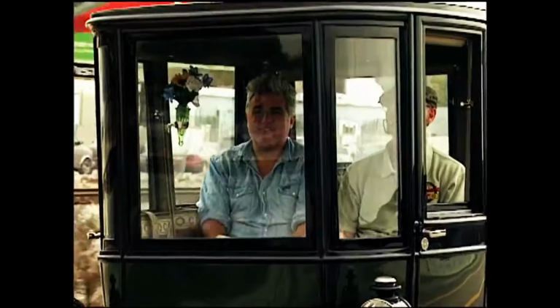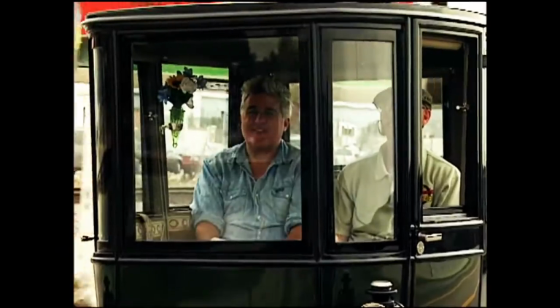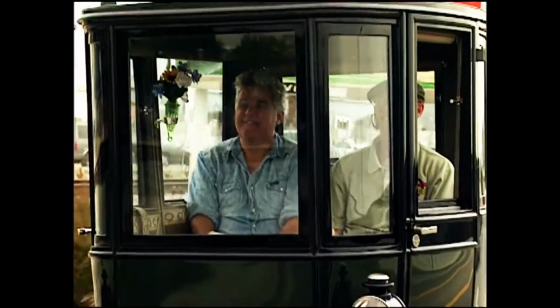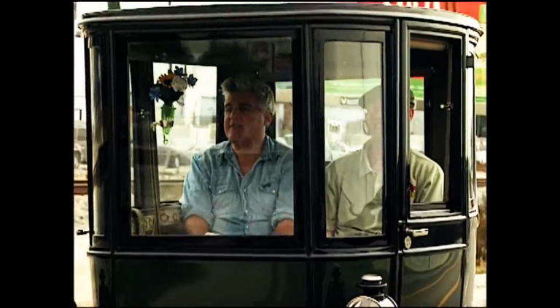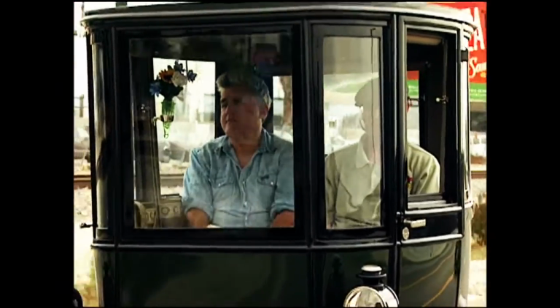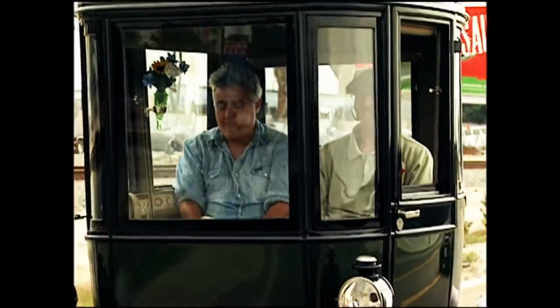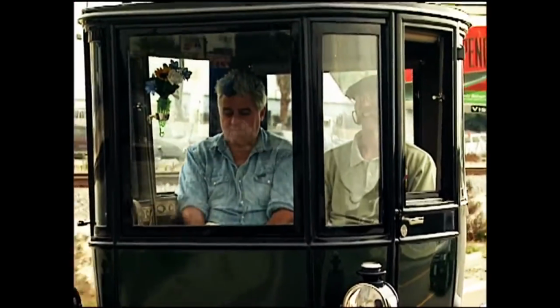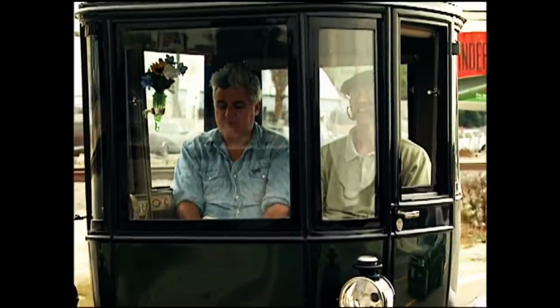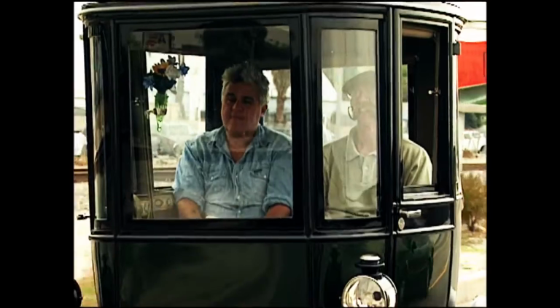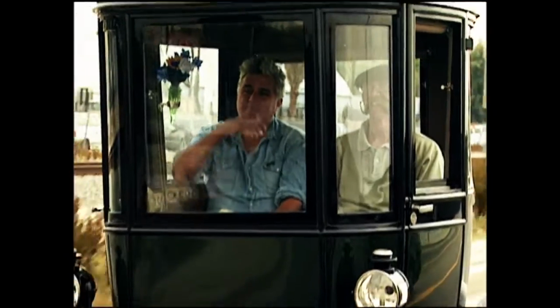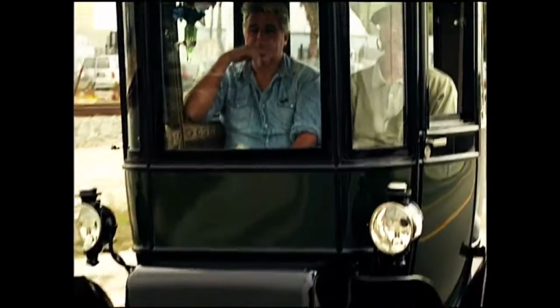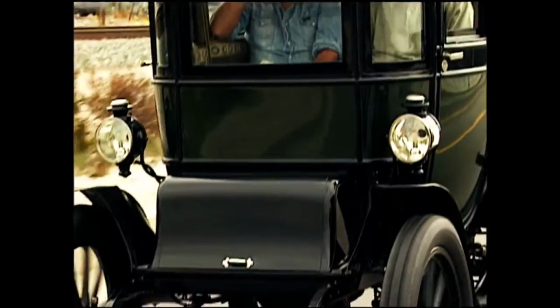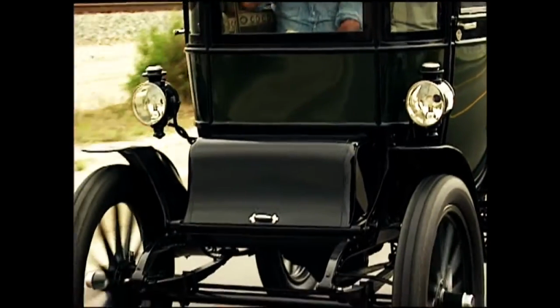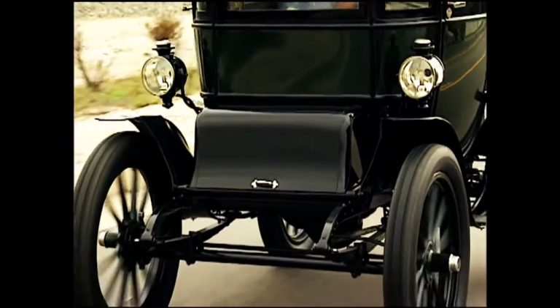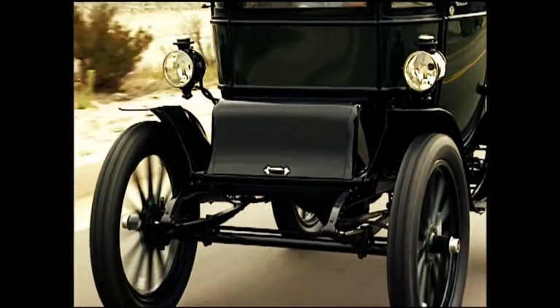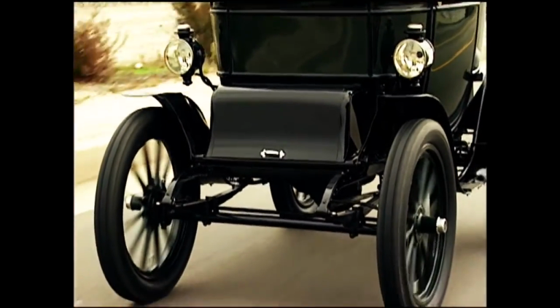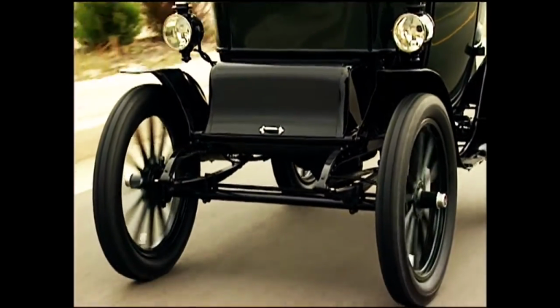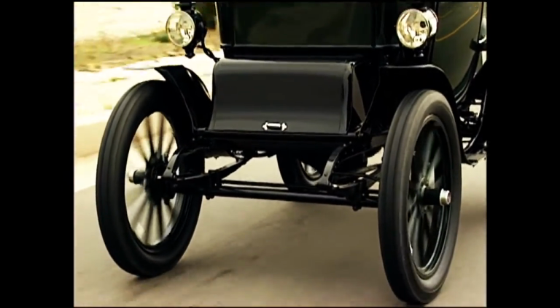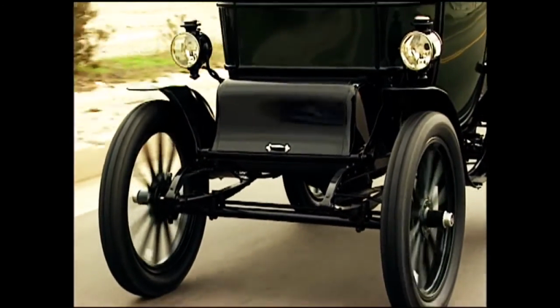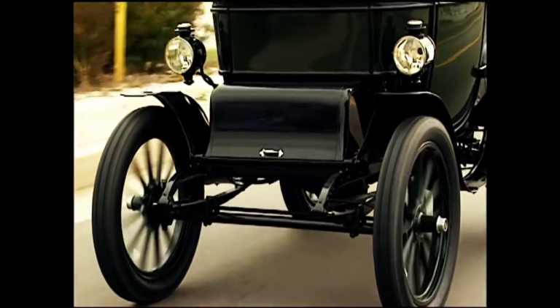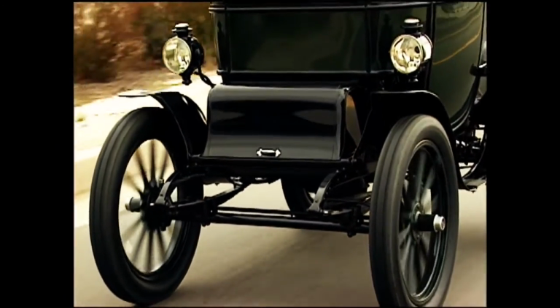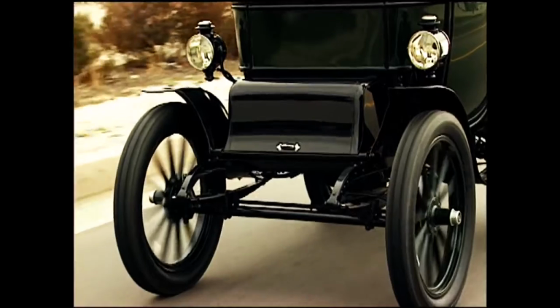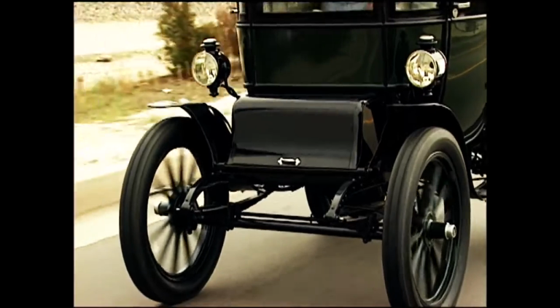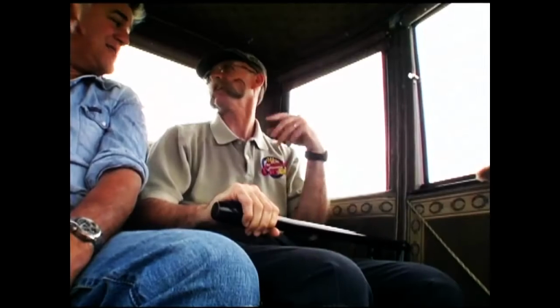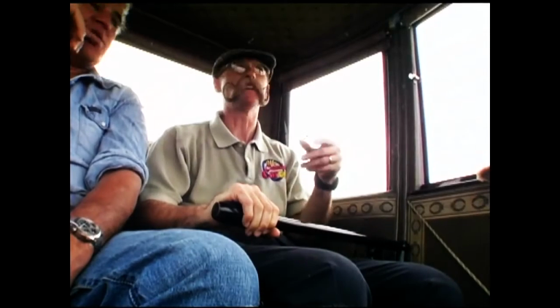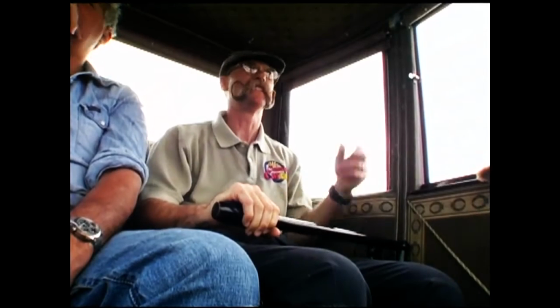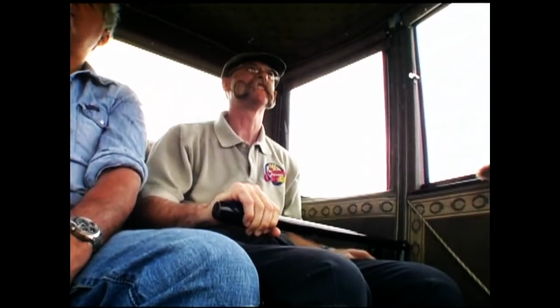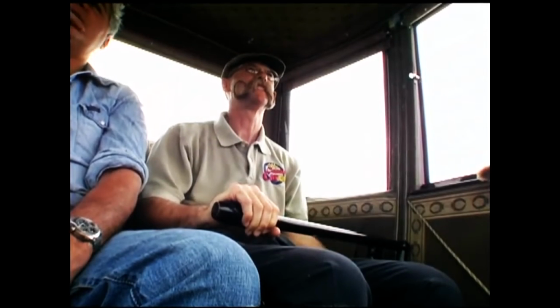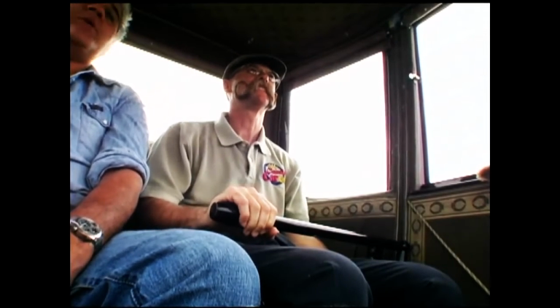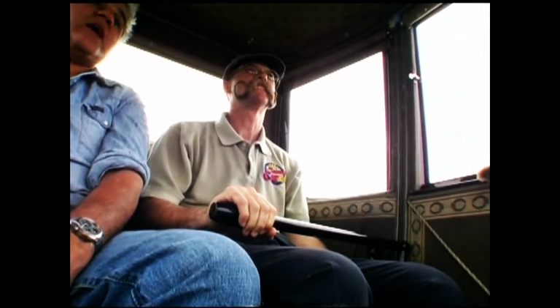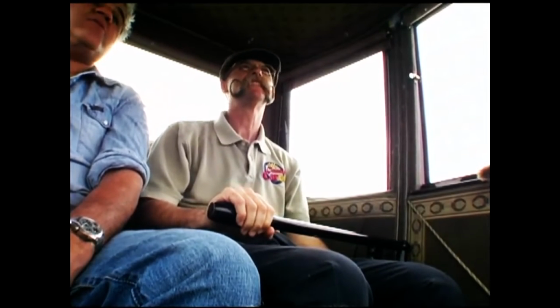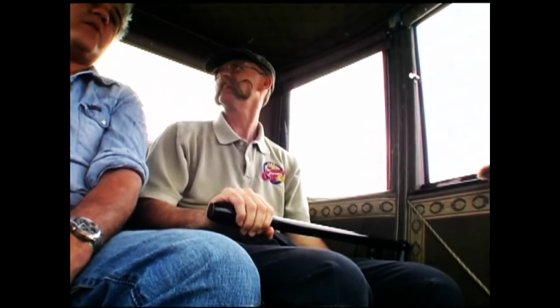In 1909 they had these things, believe it or not, all over New York — thousands of them back in the early 1900s, with charging stations all over New York. It looks like a phone booth on wheels. It doesn't really have a steering wheel; it's got a tiller.